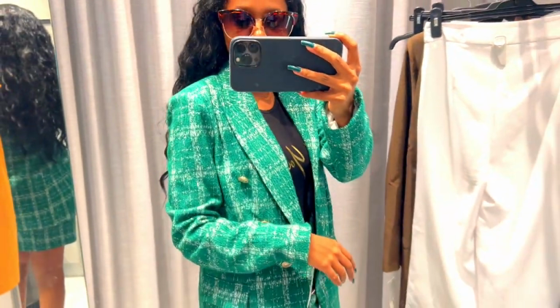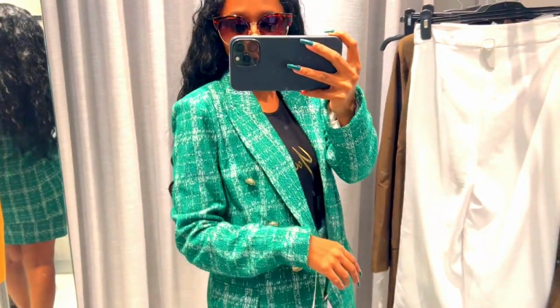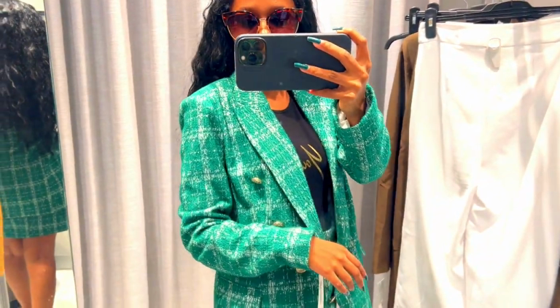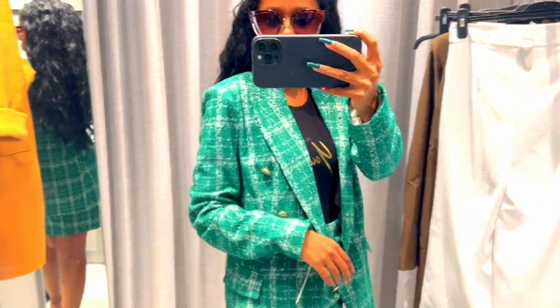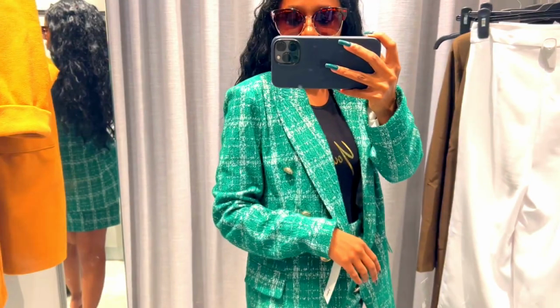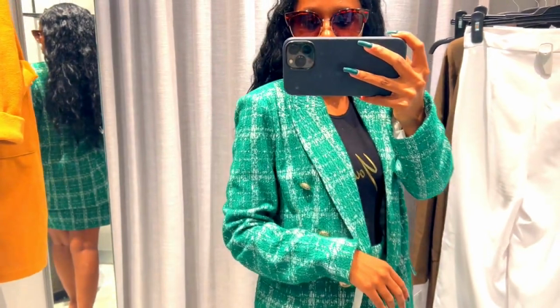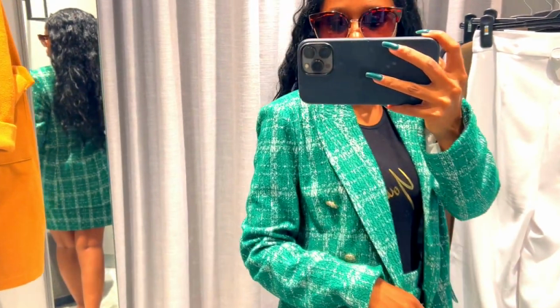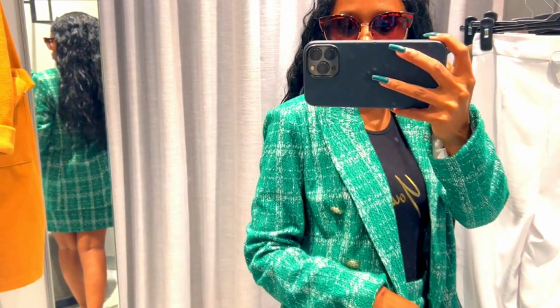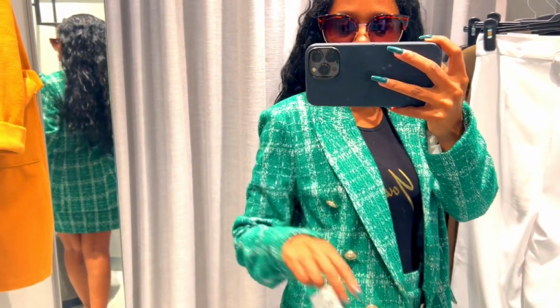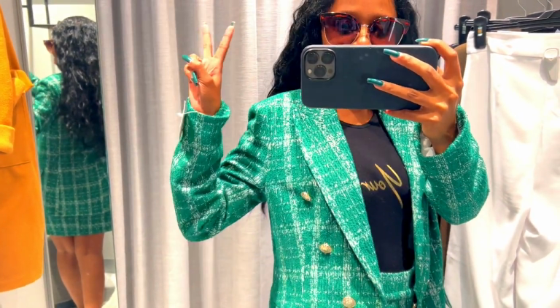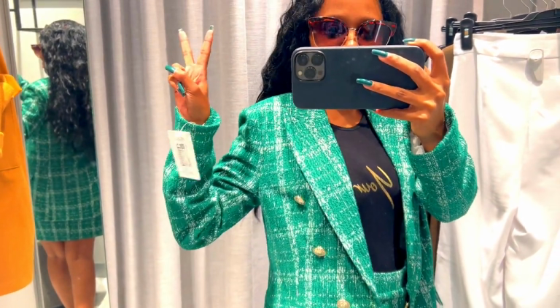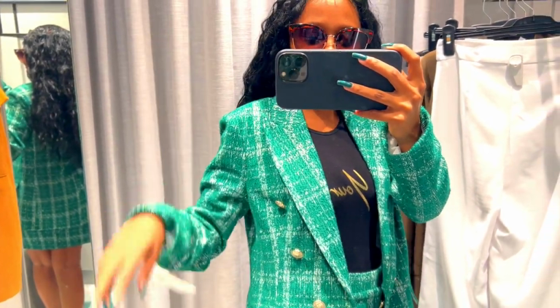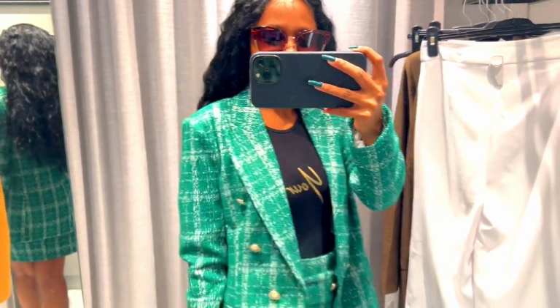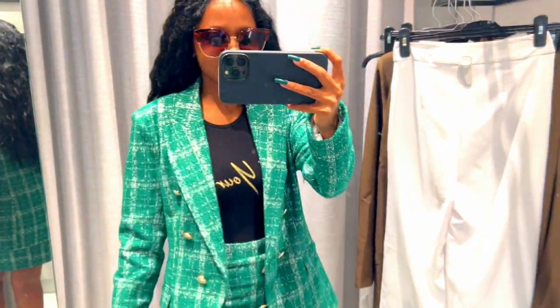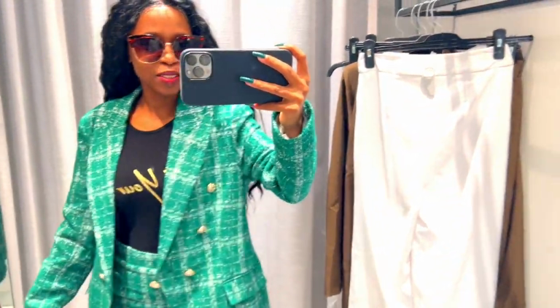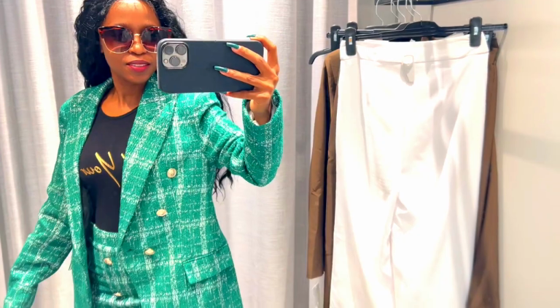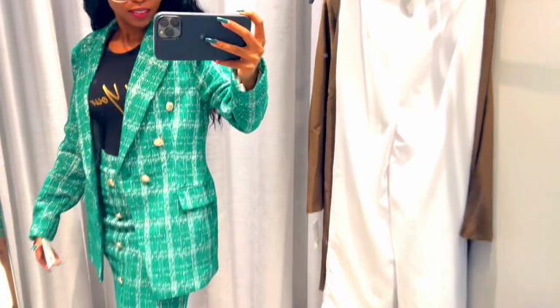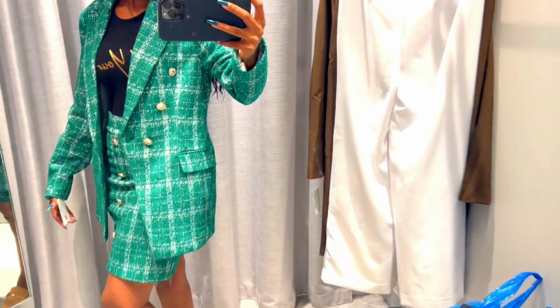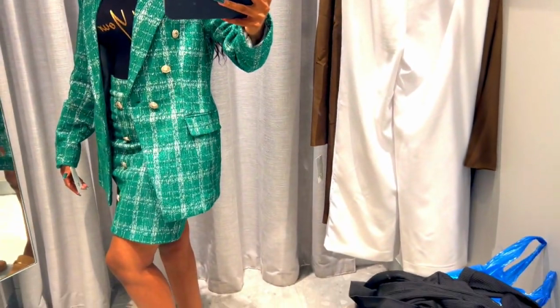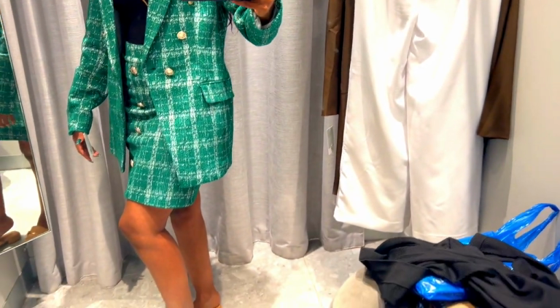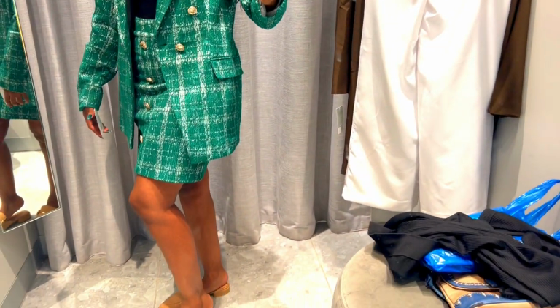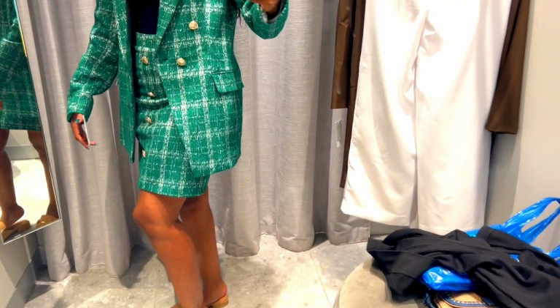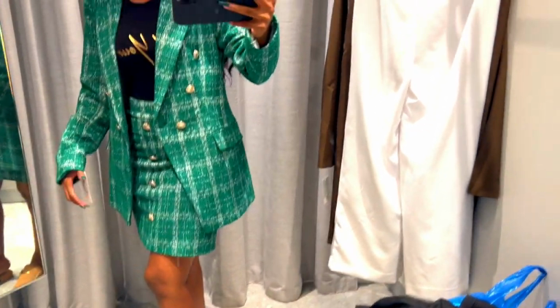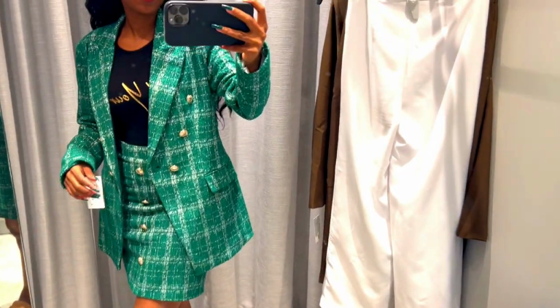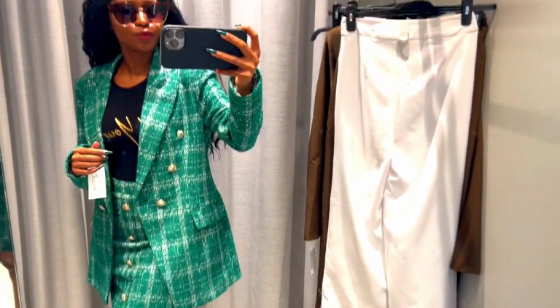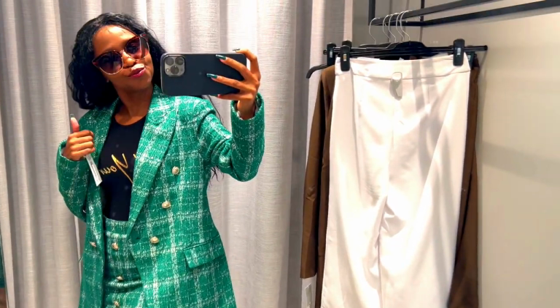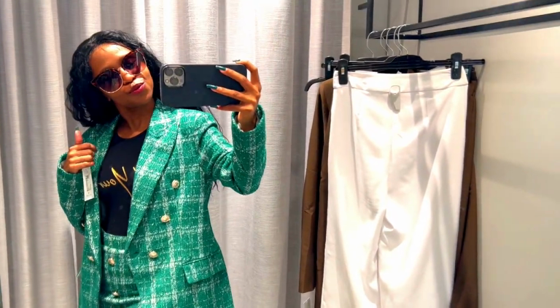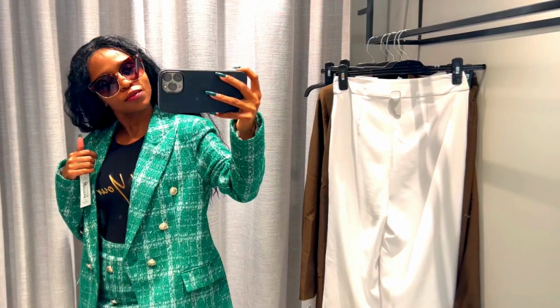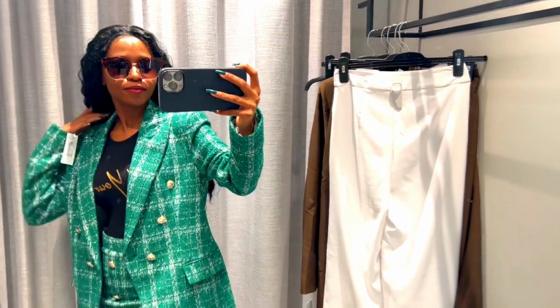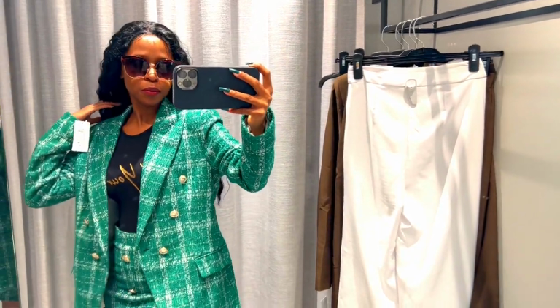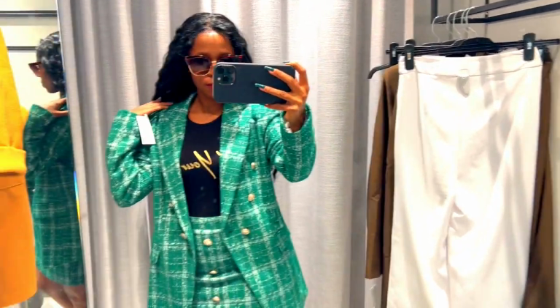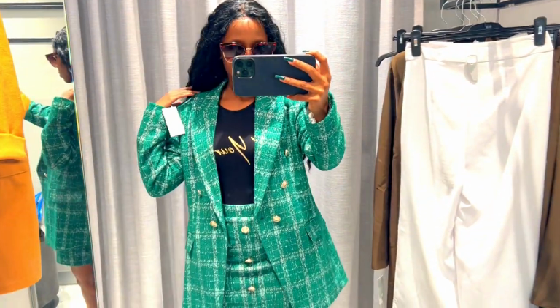This Chanel-inspired piece has a skirt instead of a dress. I love the material — it feels amazing and it looks great. First lady vibes again — look at me, I really love this one.